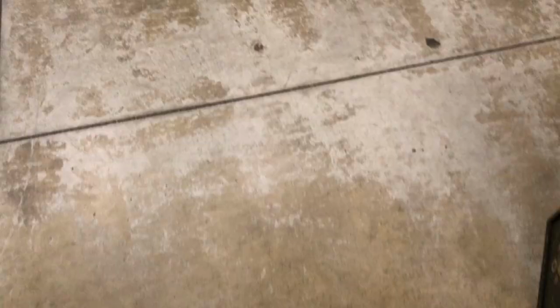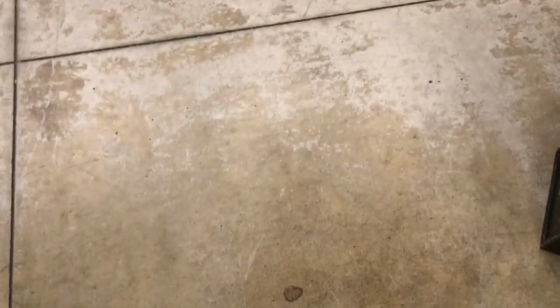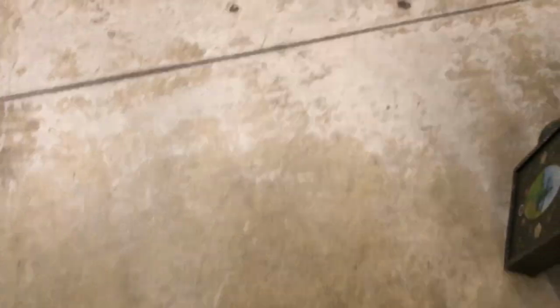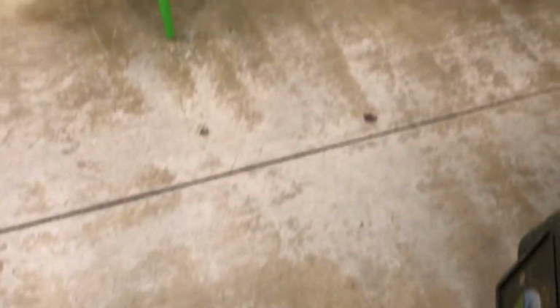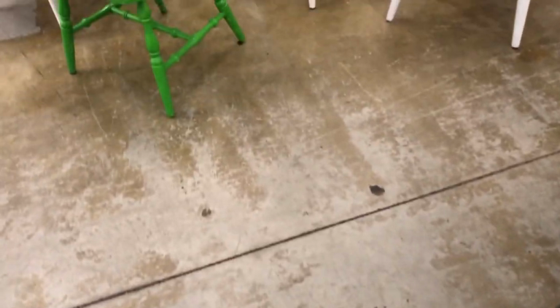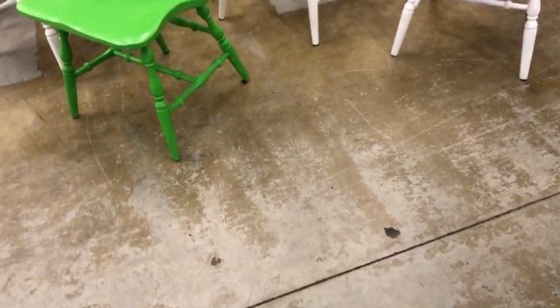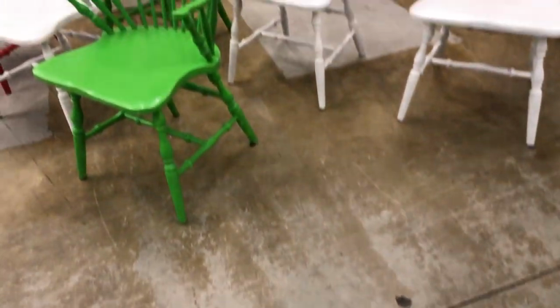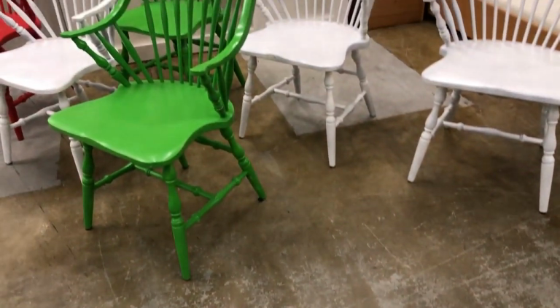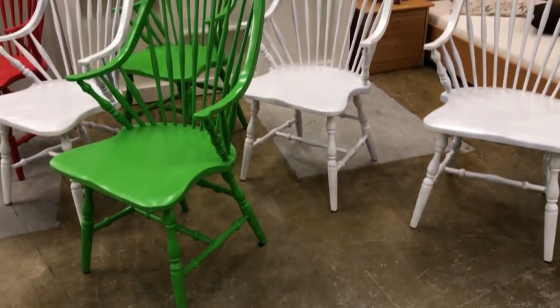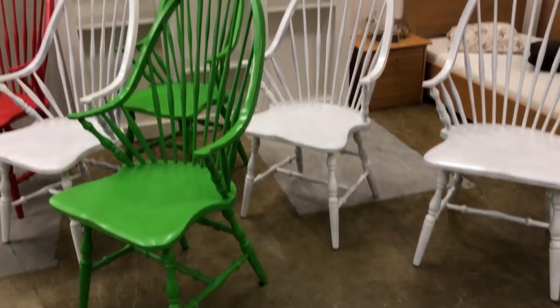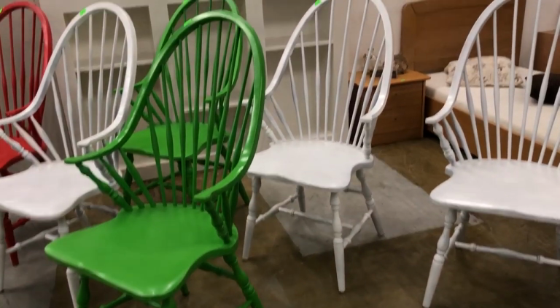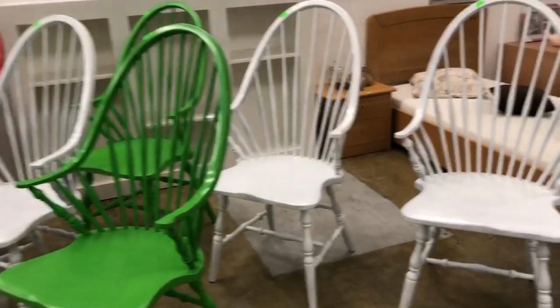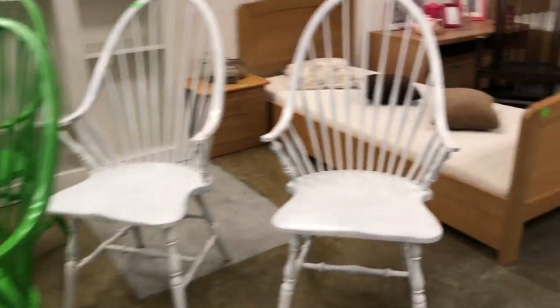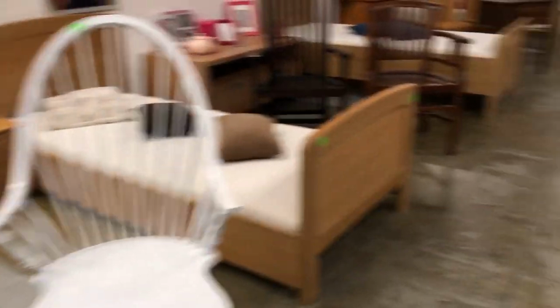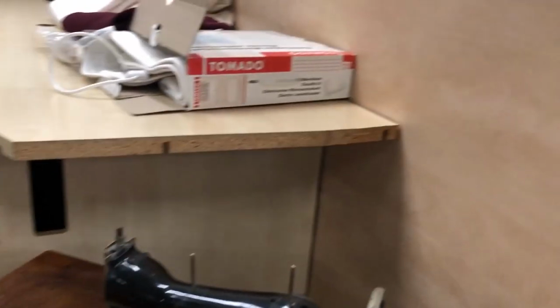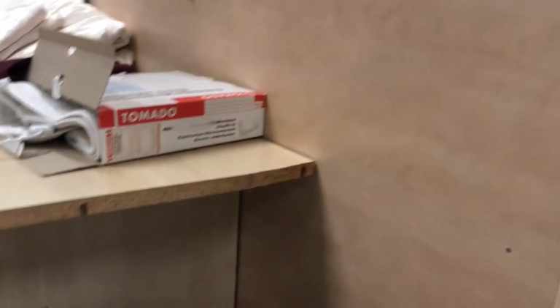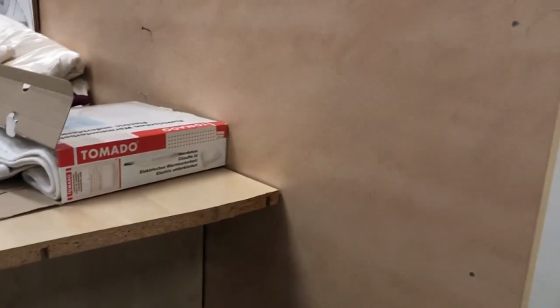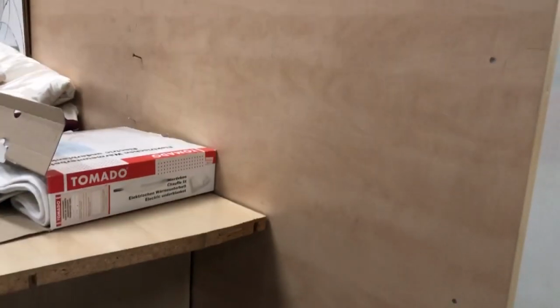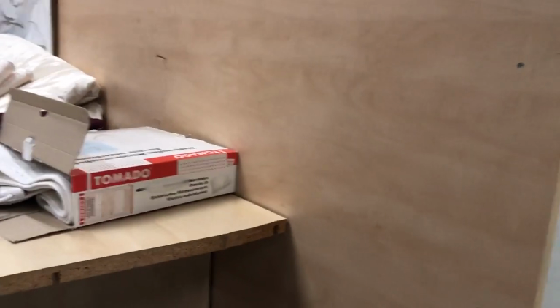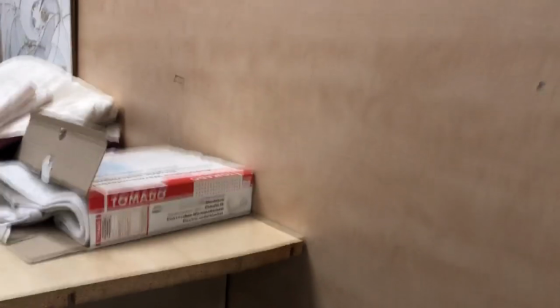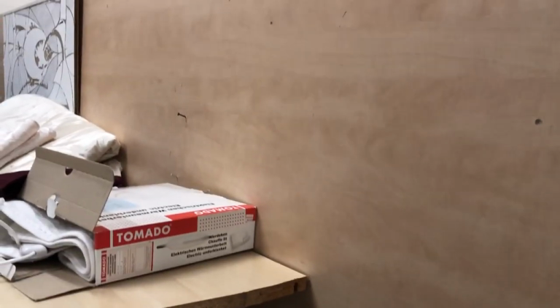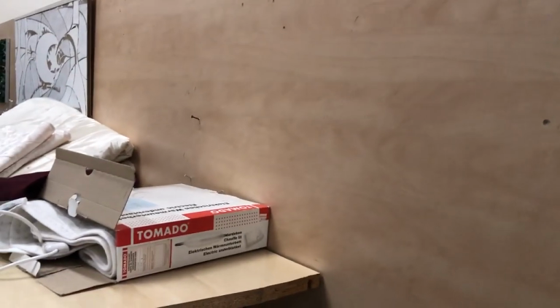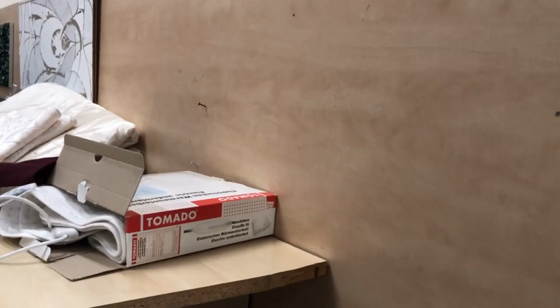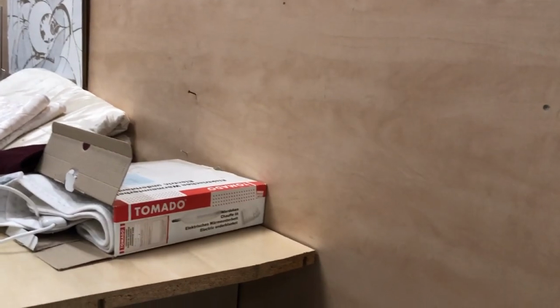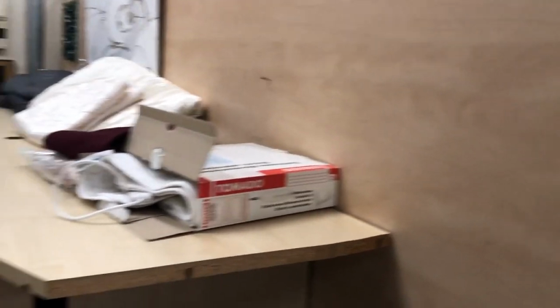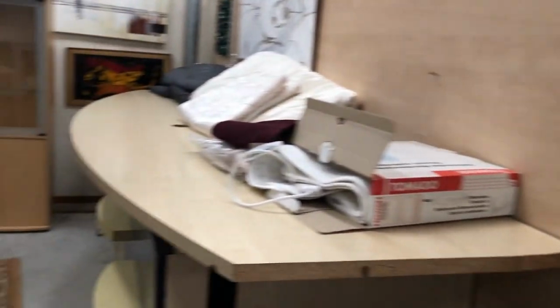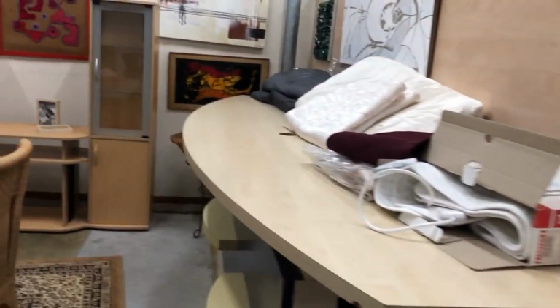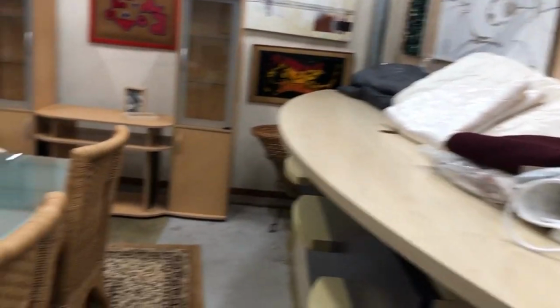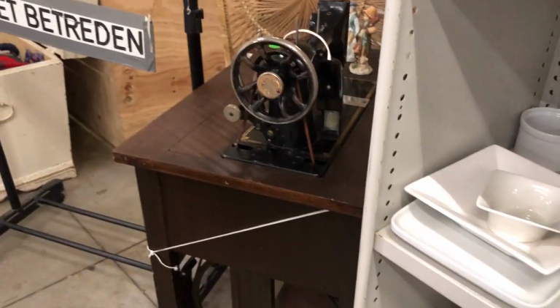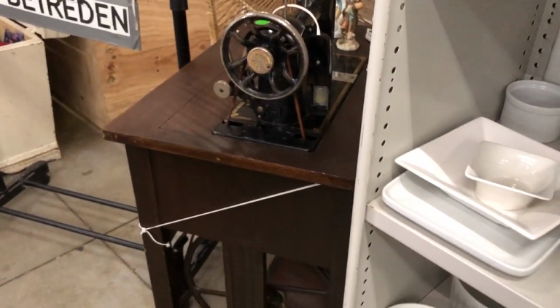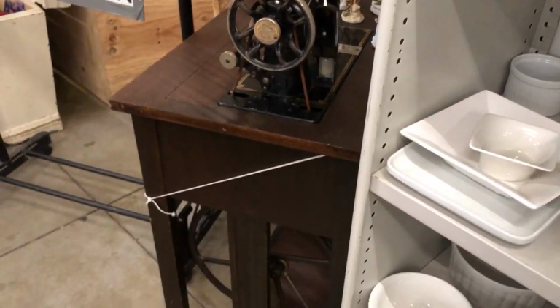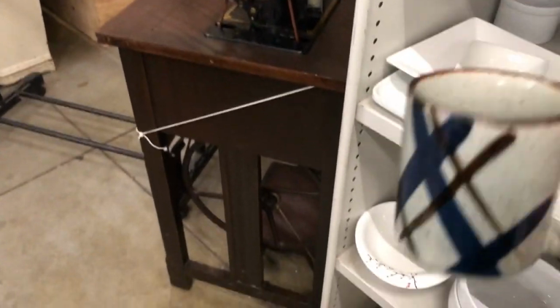I like these types of chairs — eventually we do need new dining room chairs but probably something a little different than this. Every time I'm here I check this wall because once I didn't buy a string shelf they had hanging there, and every time since then this wall has been empty.